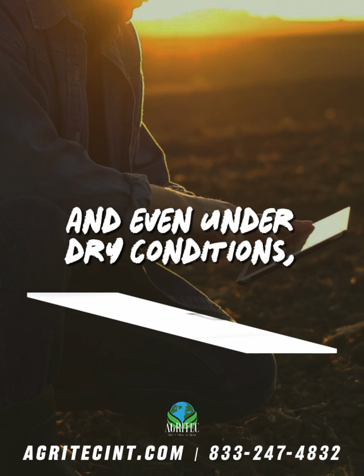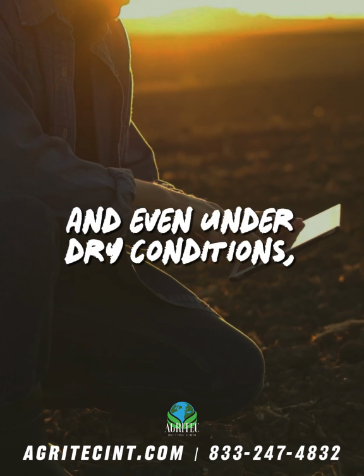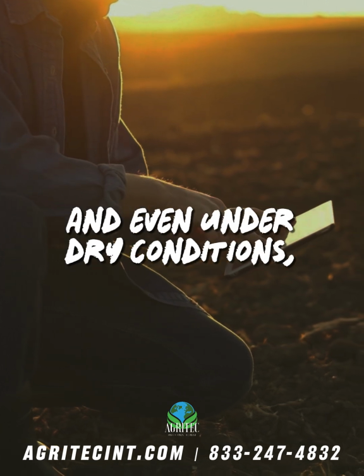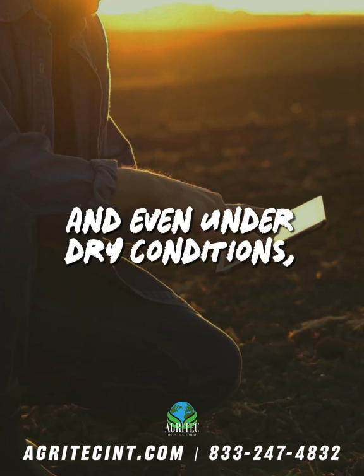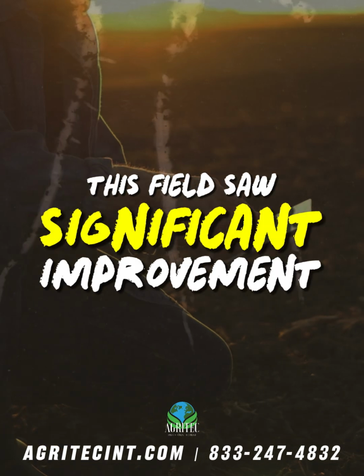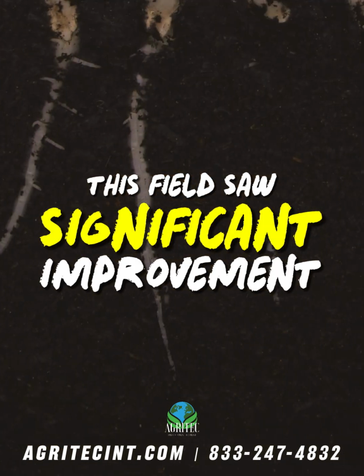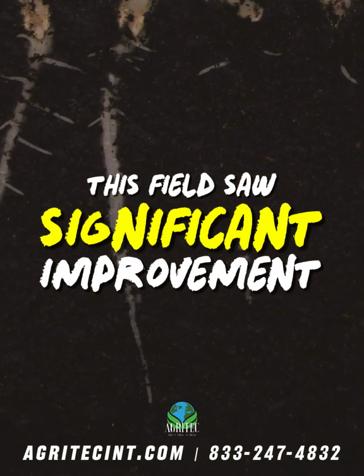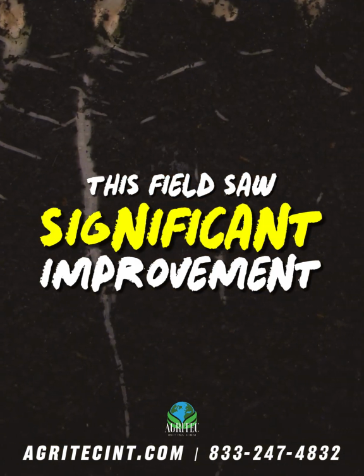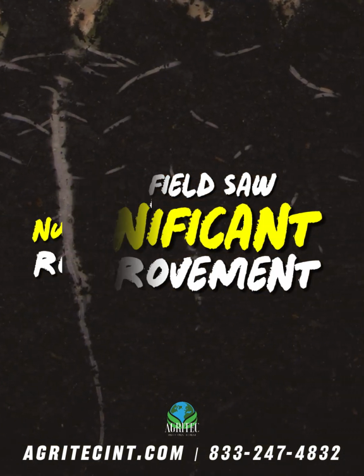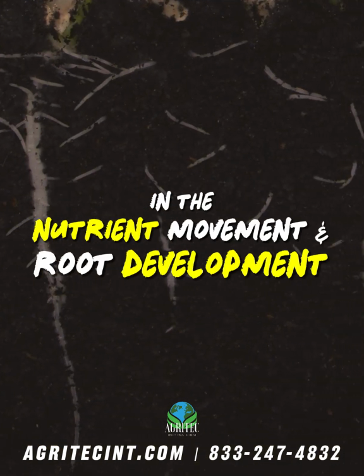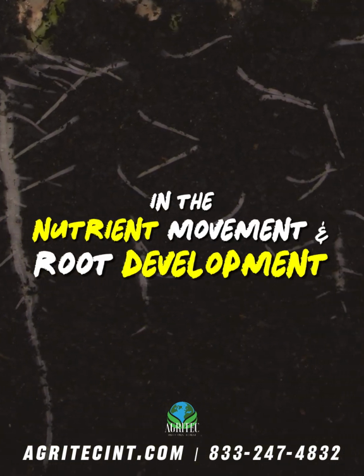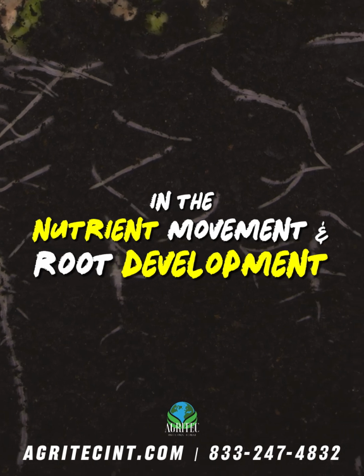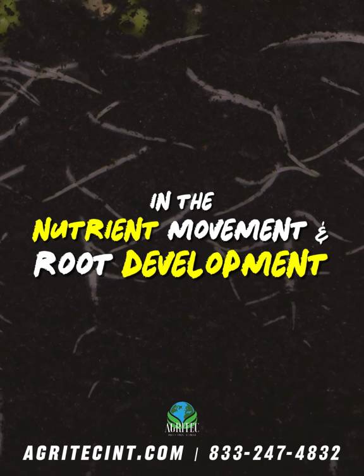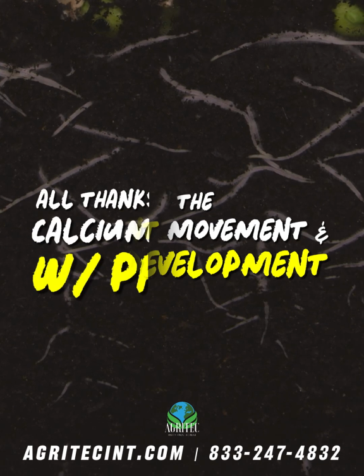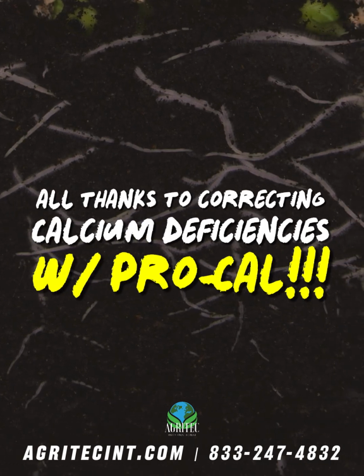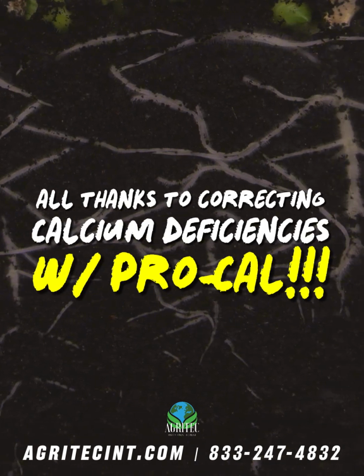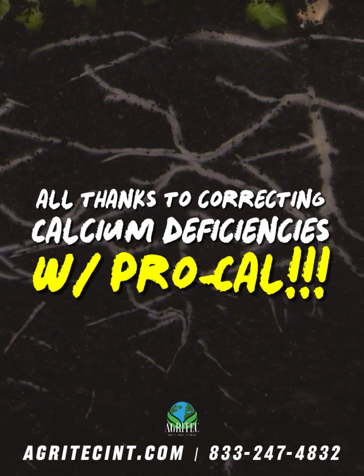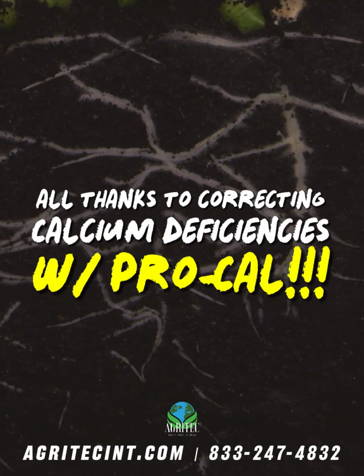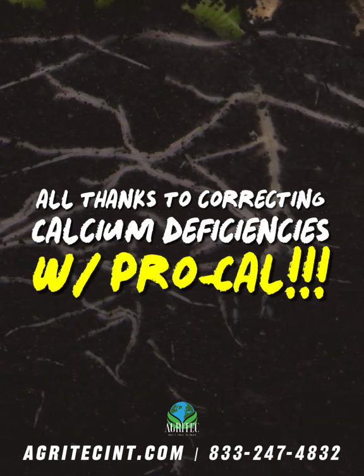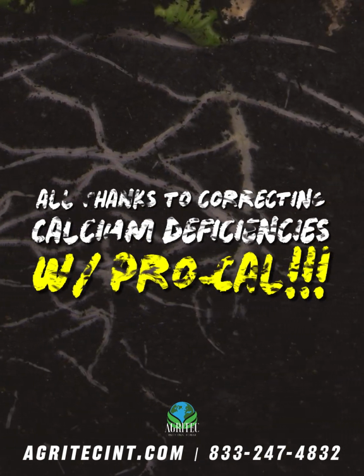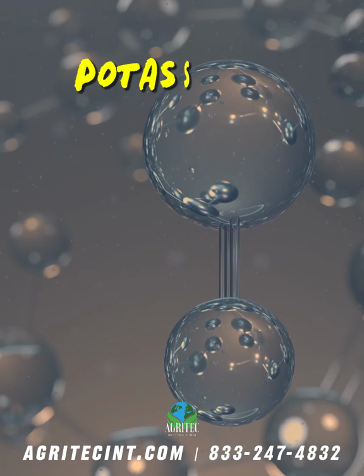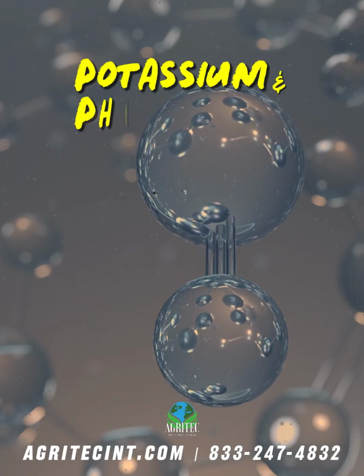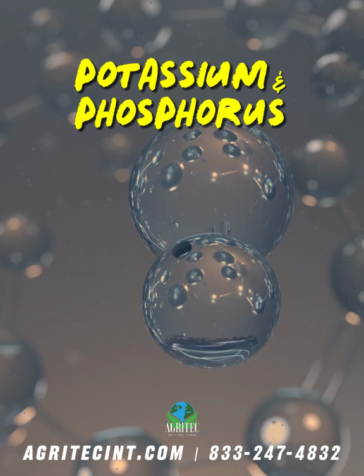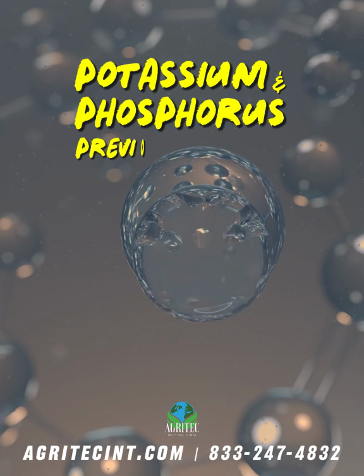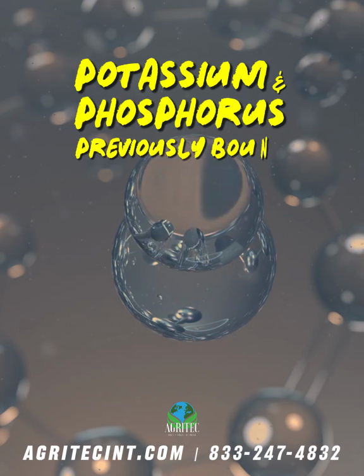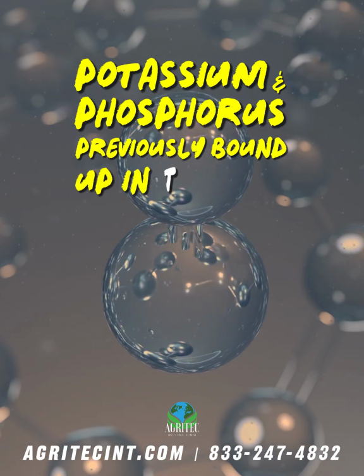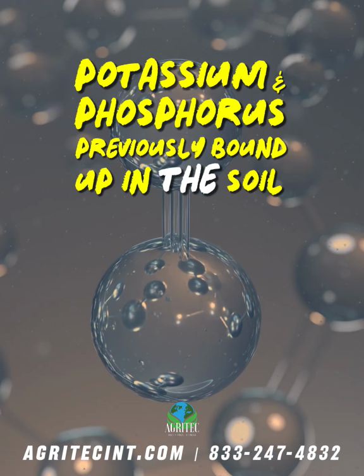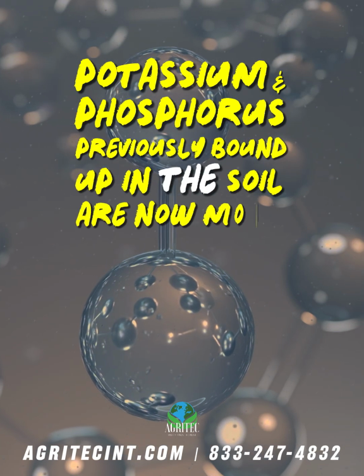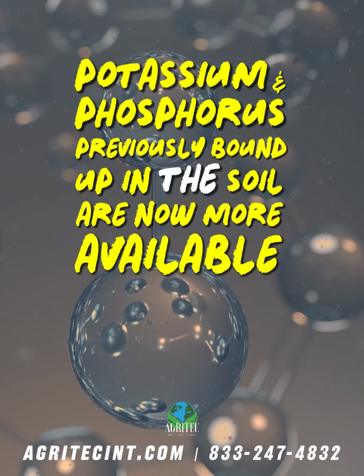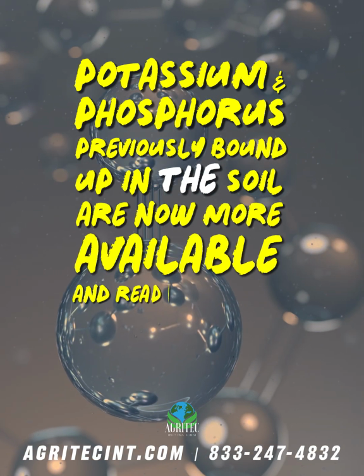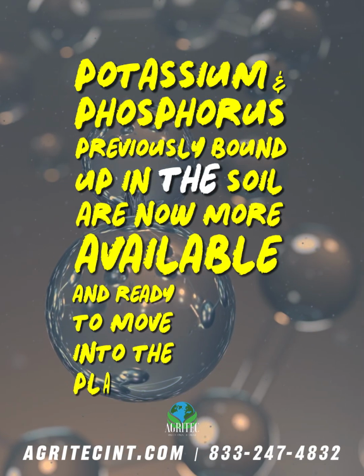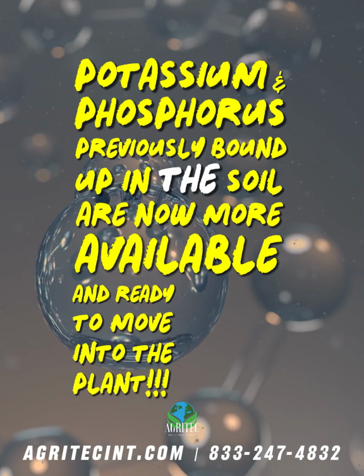And even under dry conditions, this field saw significant improvement in nutrient movement and root development — all thanks to correcting calcium deficiencies with ProCal. Potassium and phosphorus, previously bound up in the soil, are now more available and ready to move into the plant.